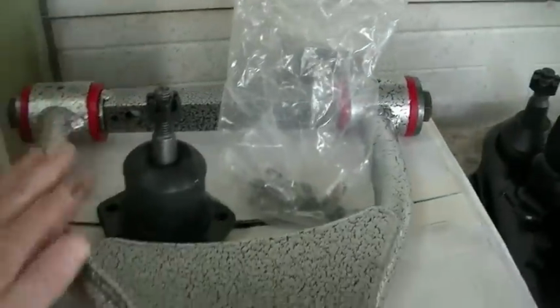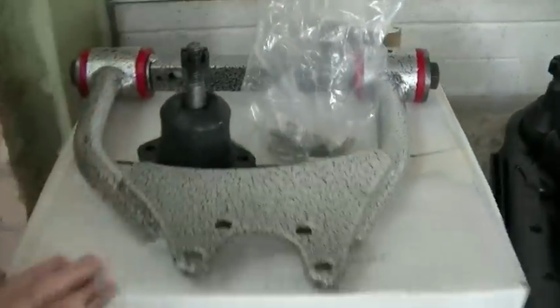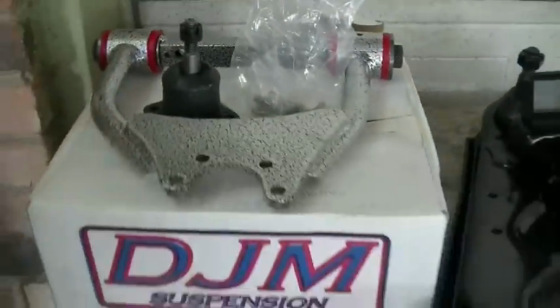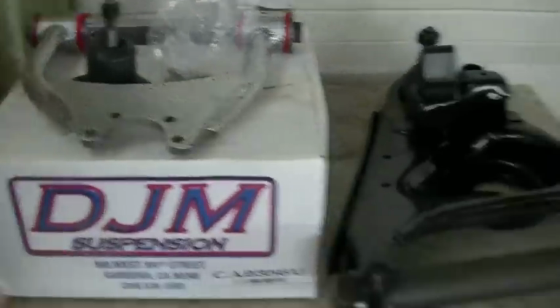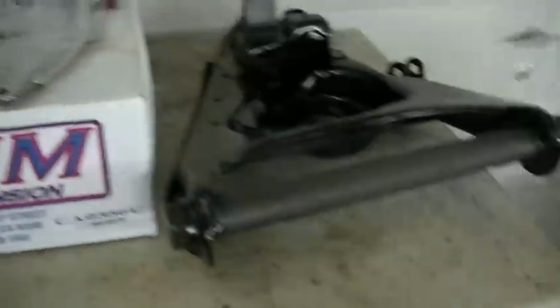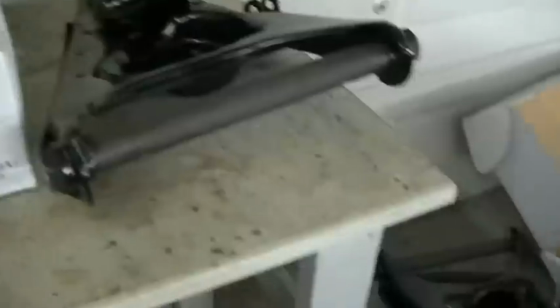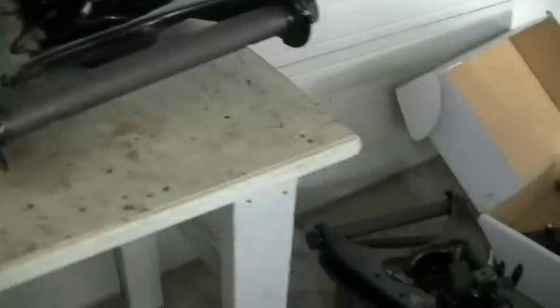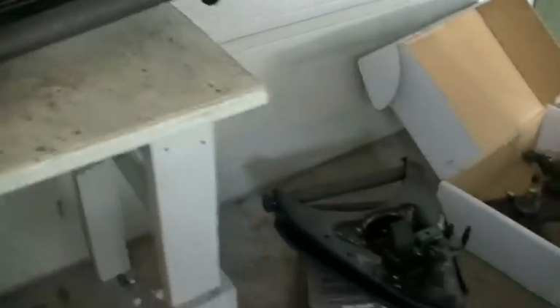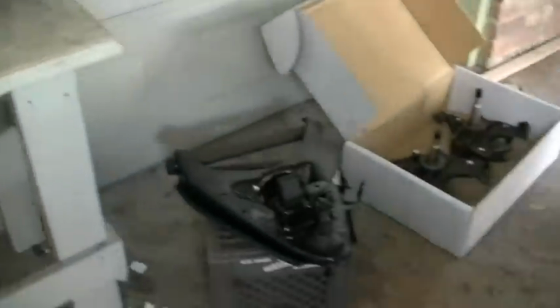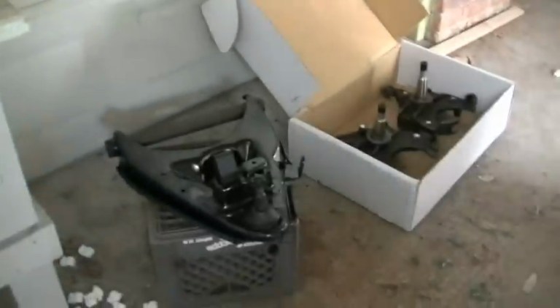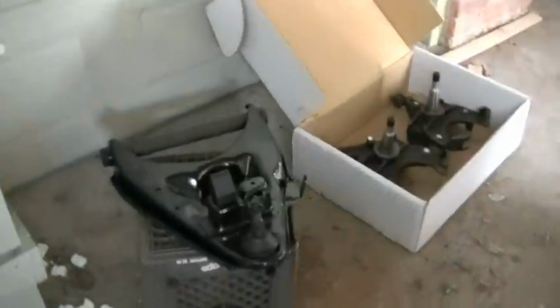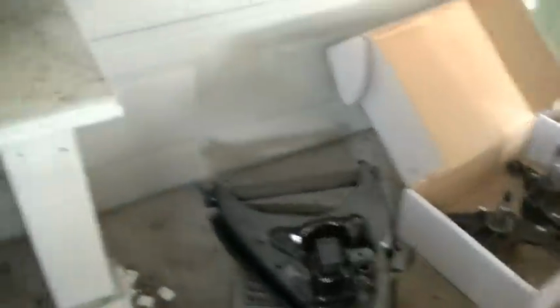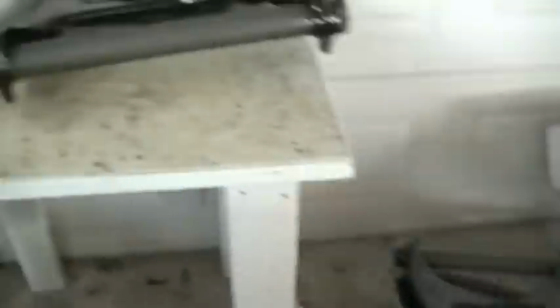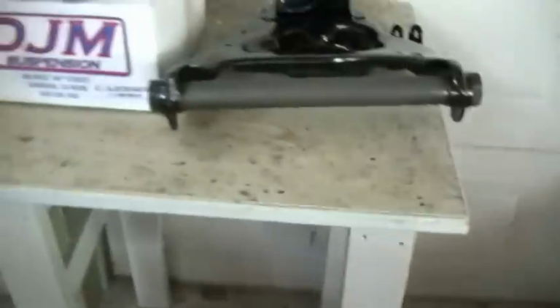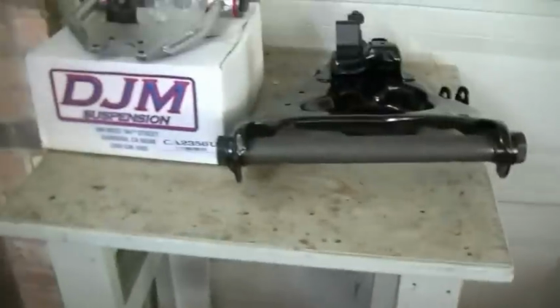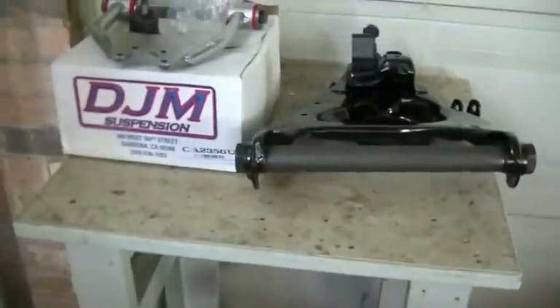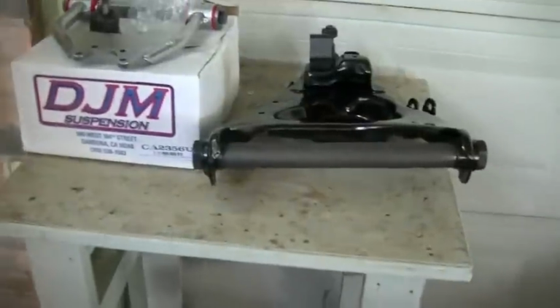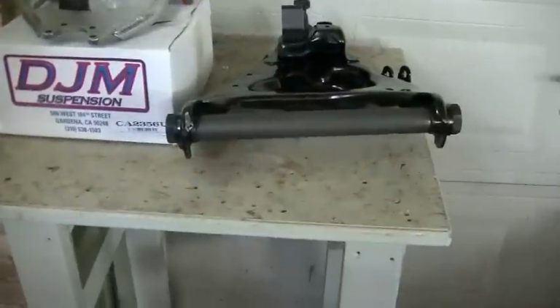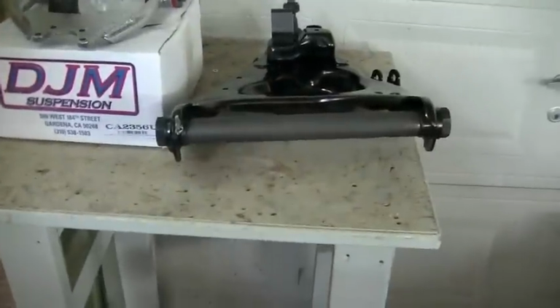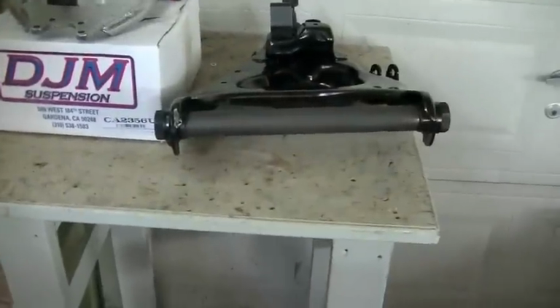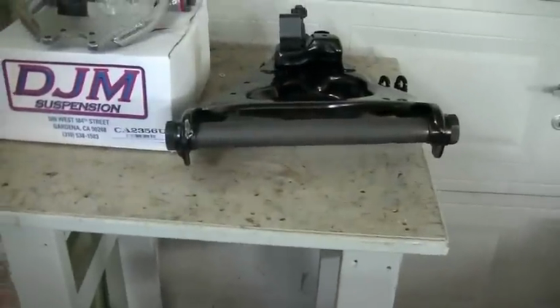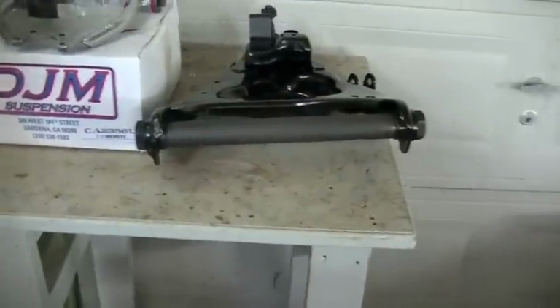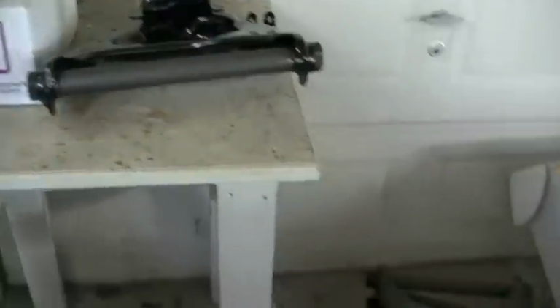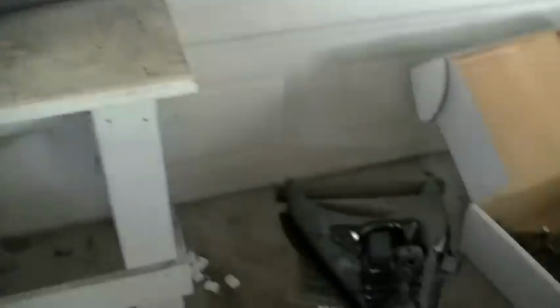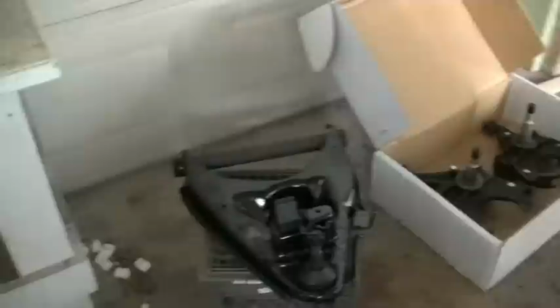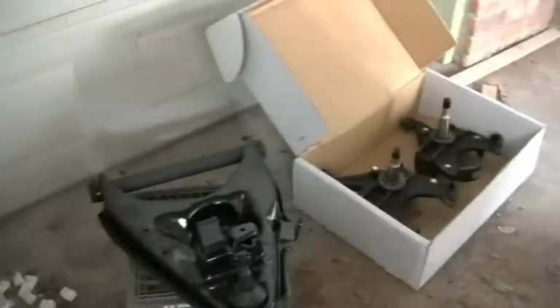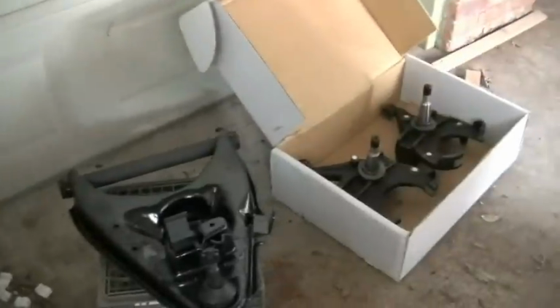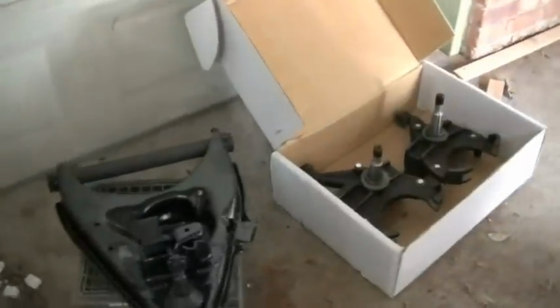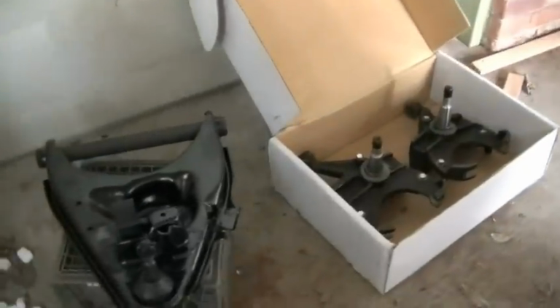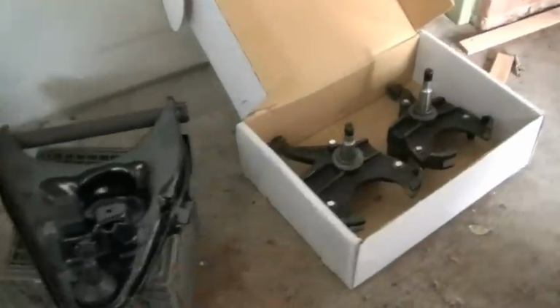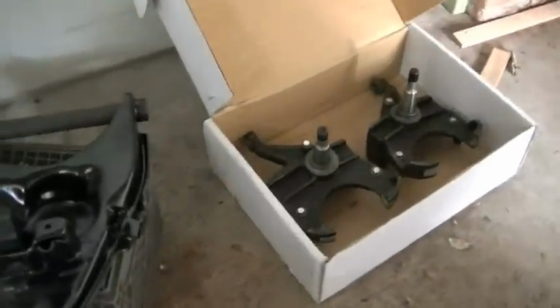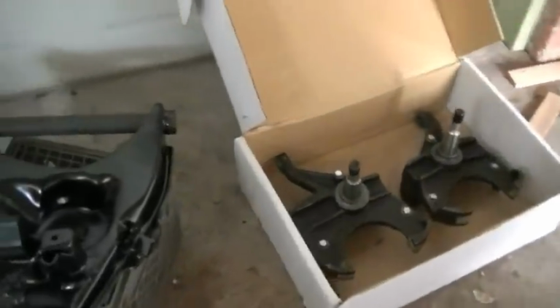There are a couple of things I'm still missing. One is shocks — I did order shocks, they're in the mail, I have a tracking number, and they will be here soon.